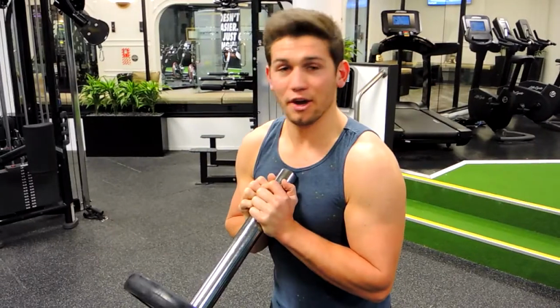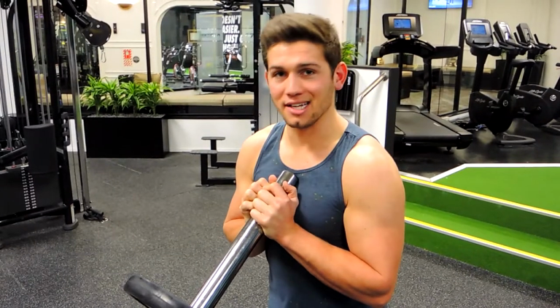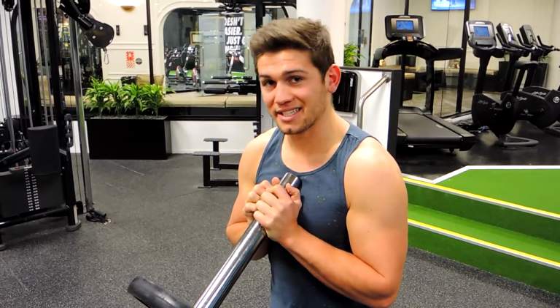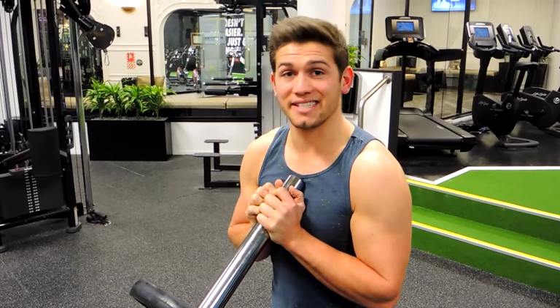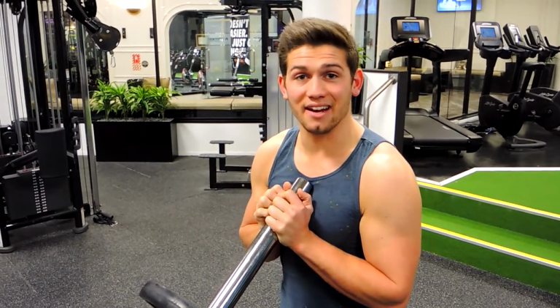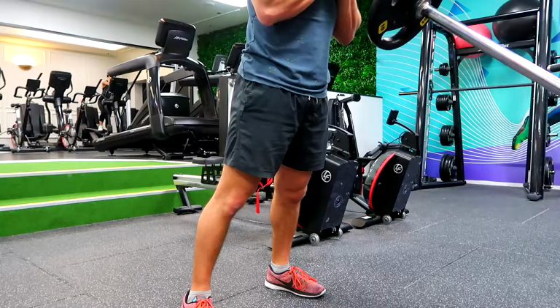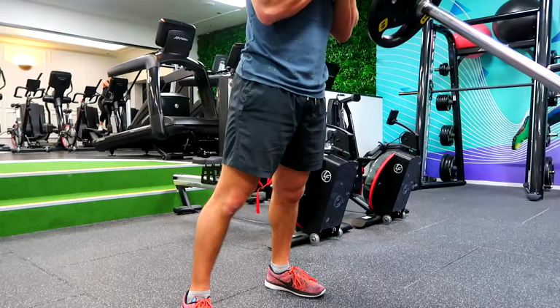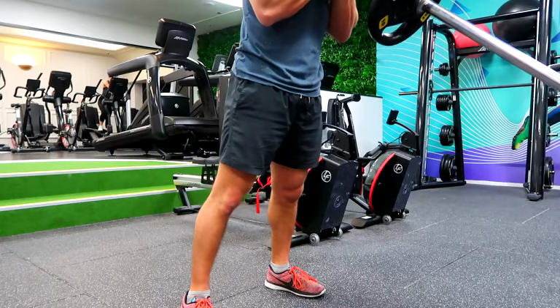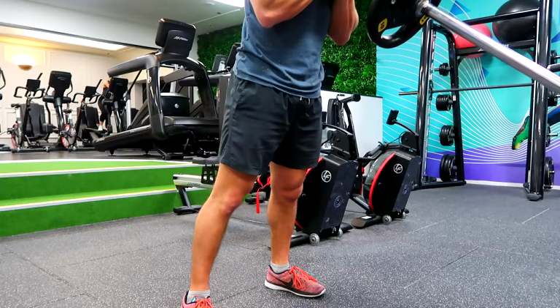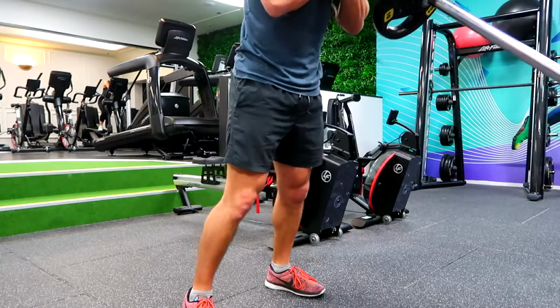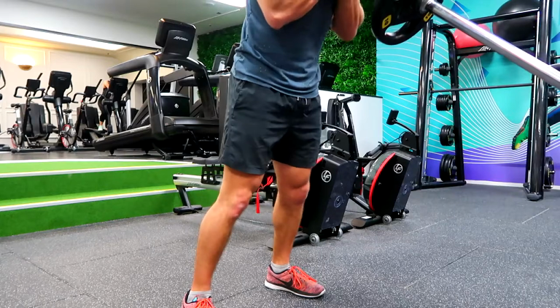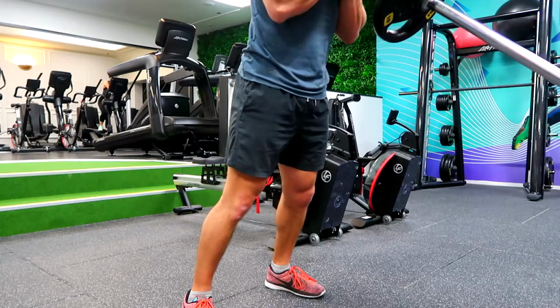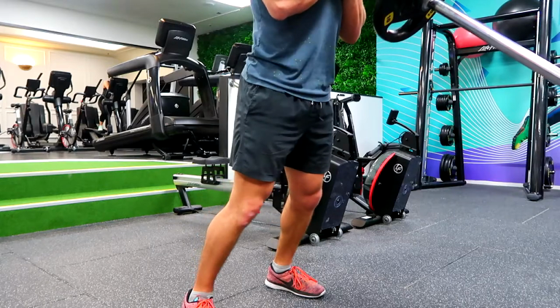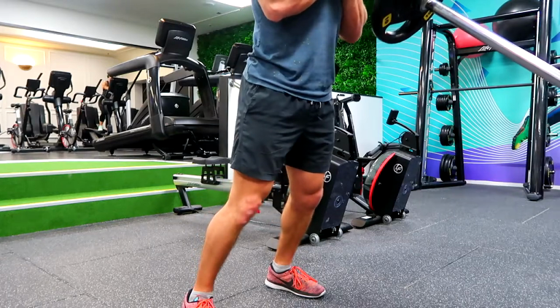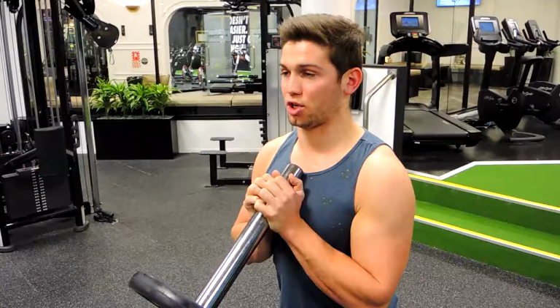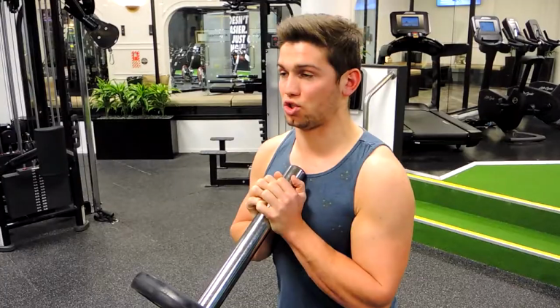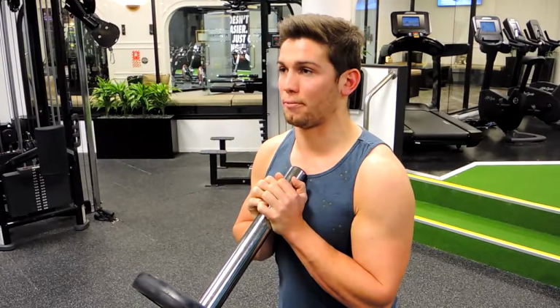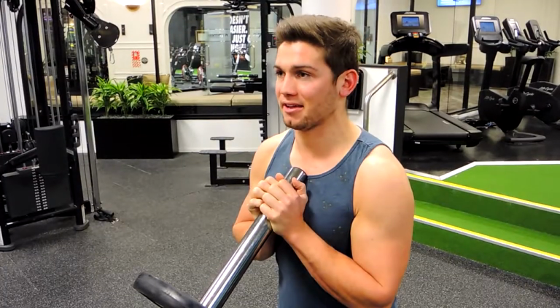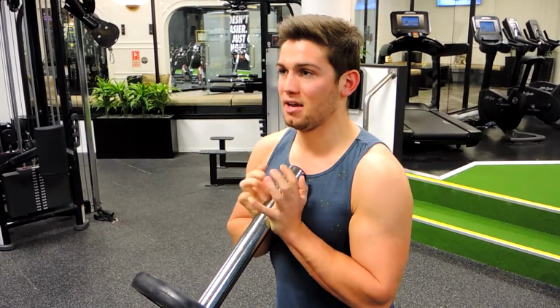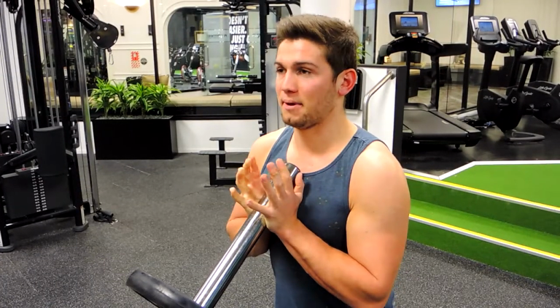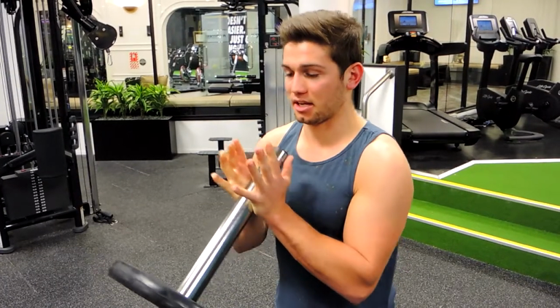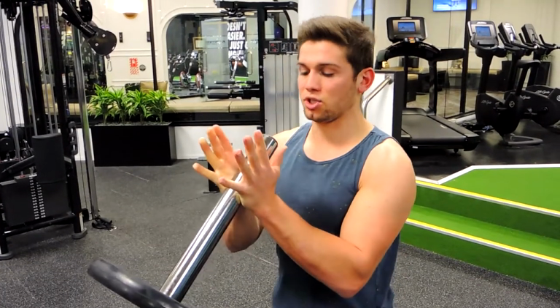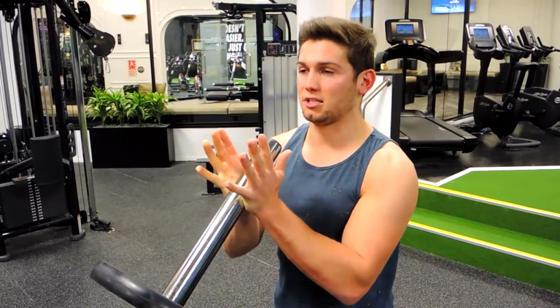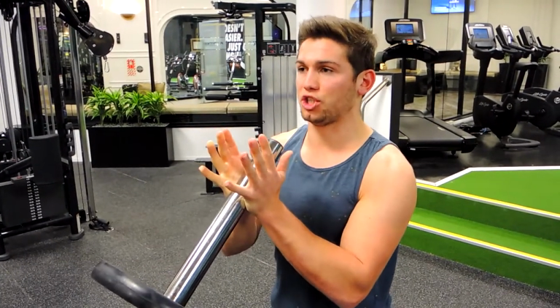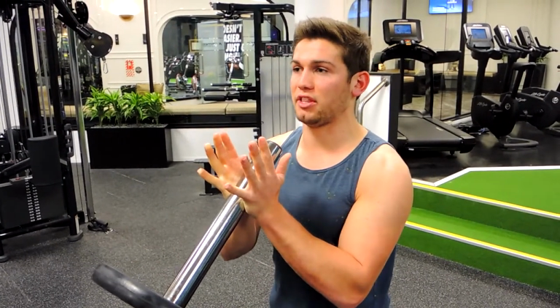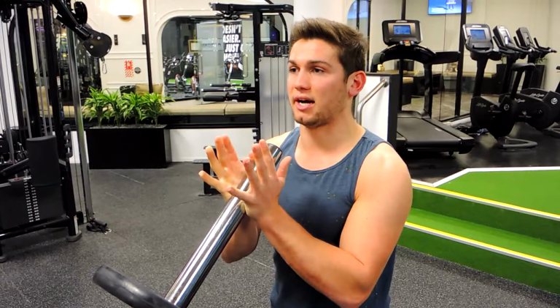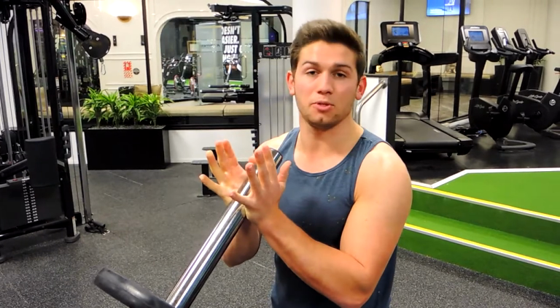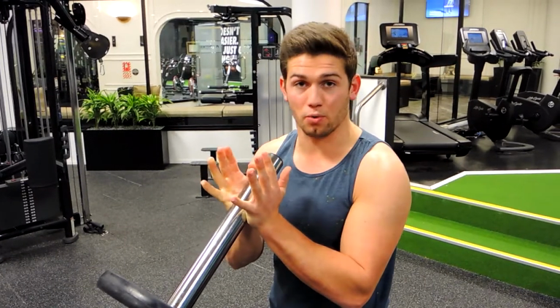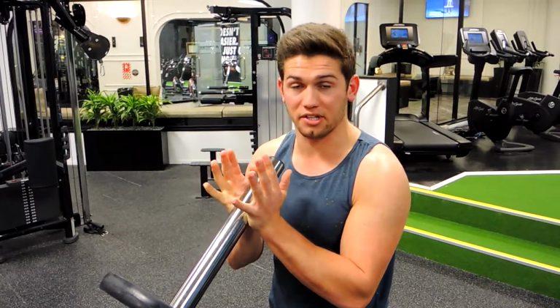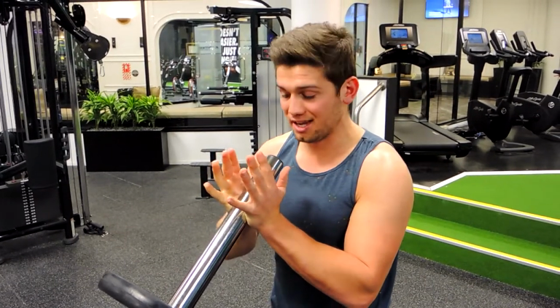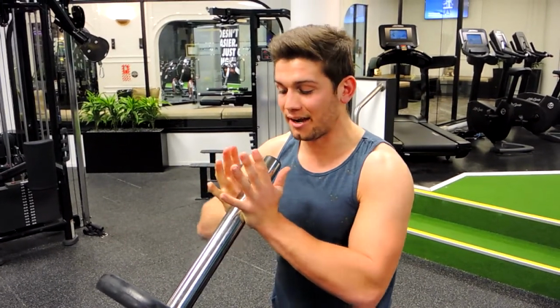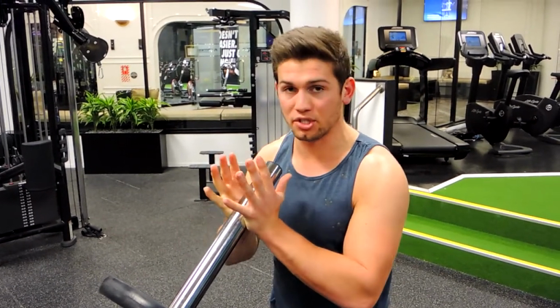This is the standing landmine press. Squeeze the glutes, drive the heels into the ground, chest up, shoulders drawn back. Basically, push the hands together the entire time — we're not gripping it entirely, we're using the chest to hold it.